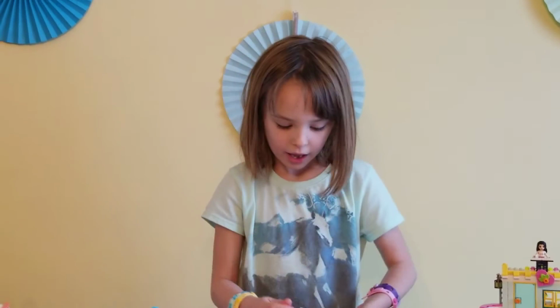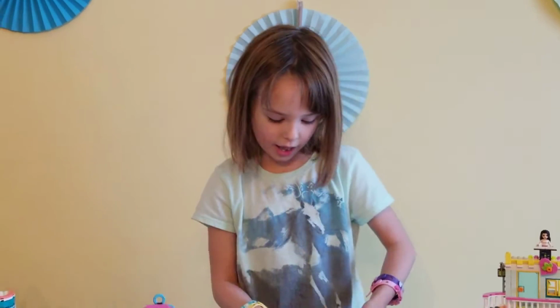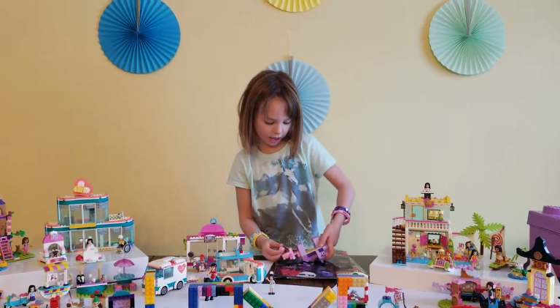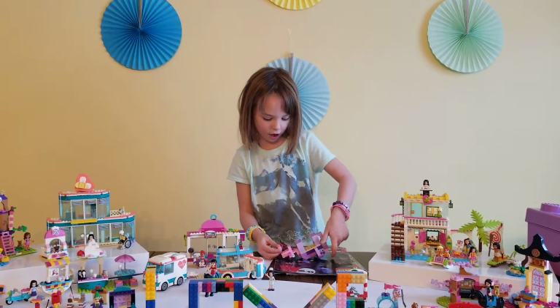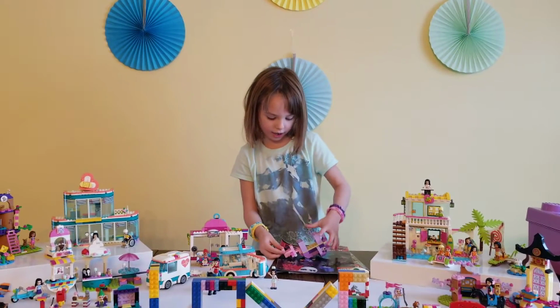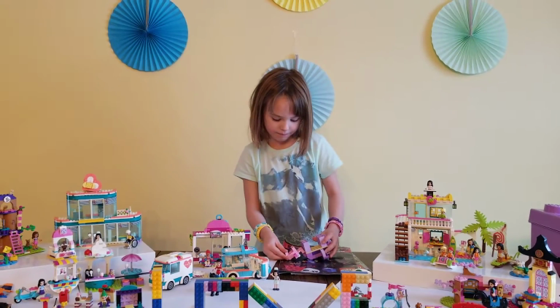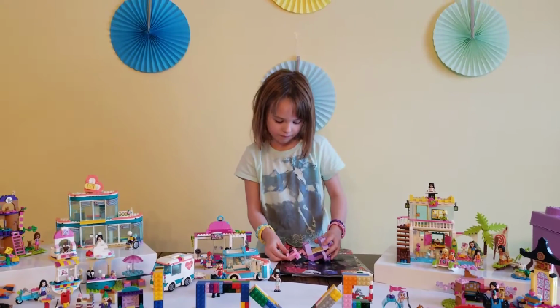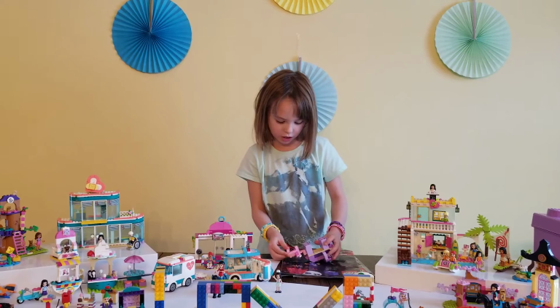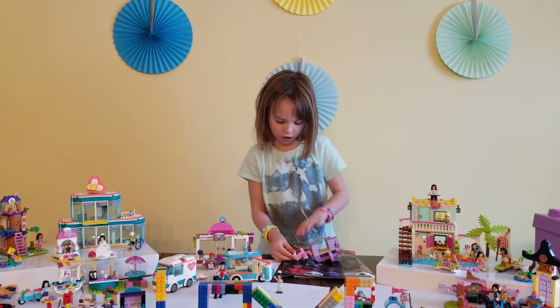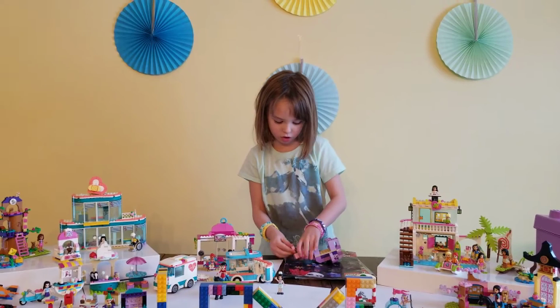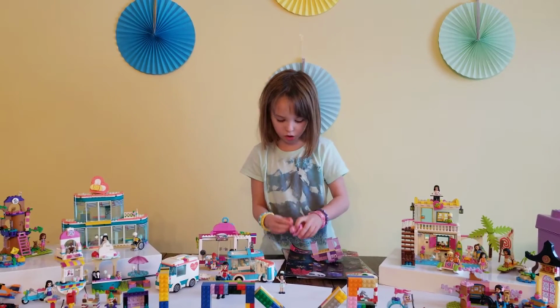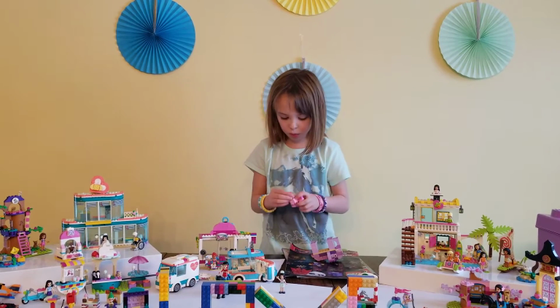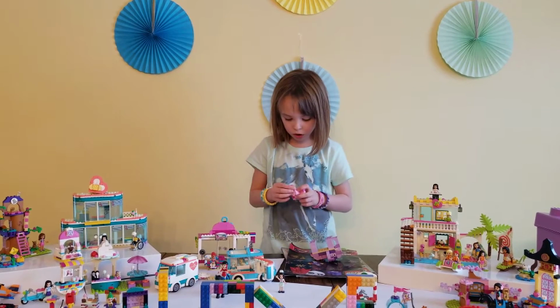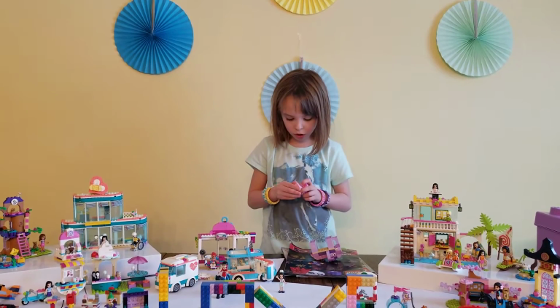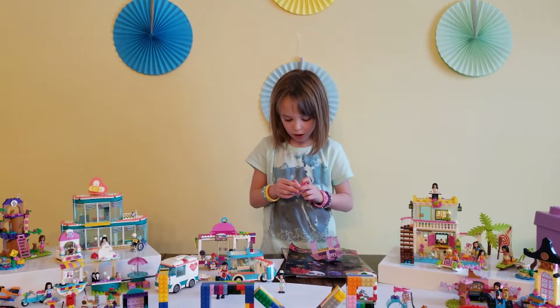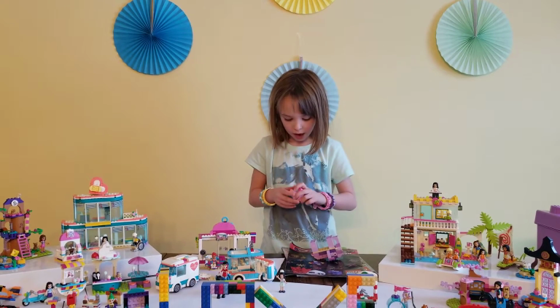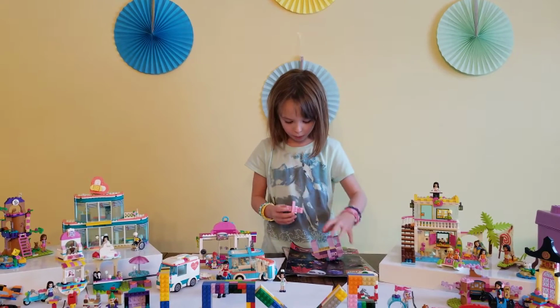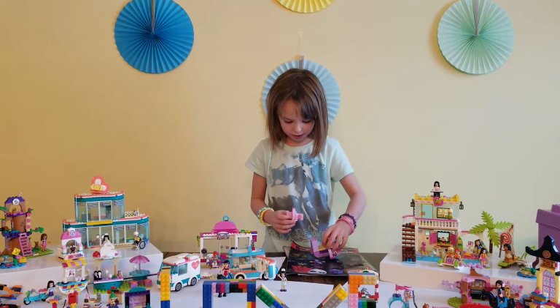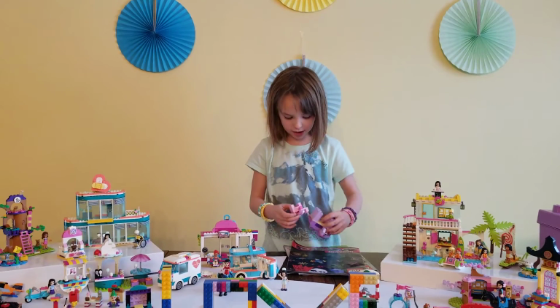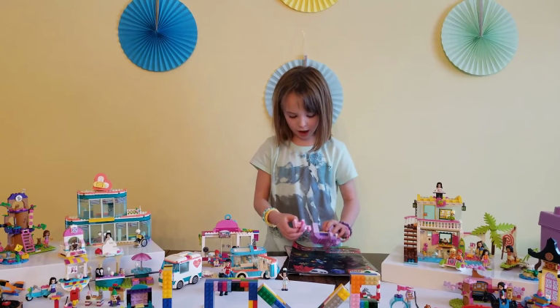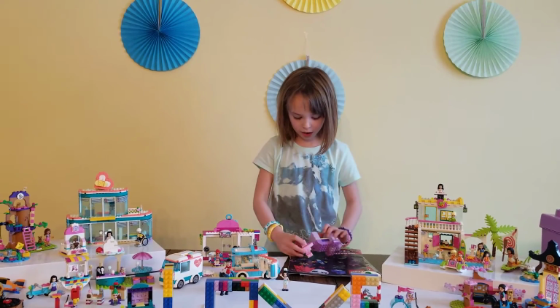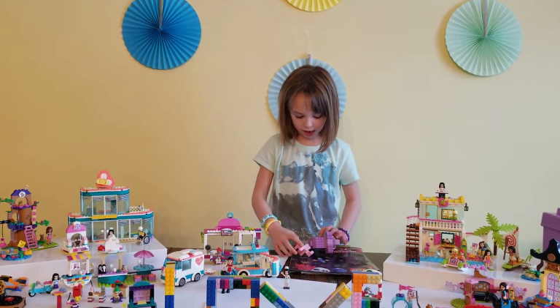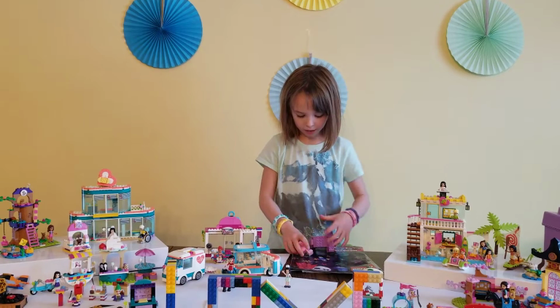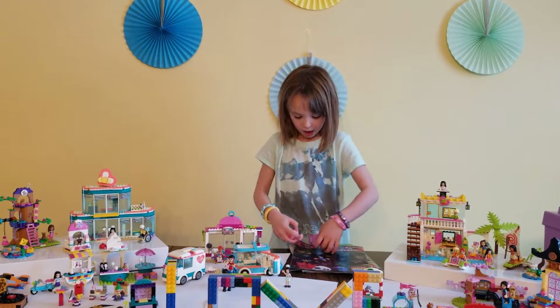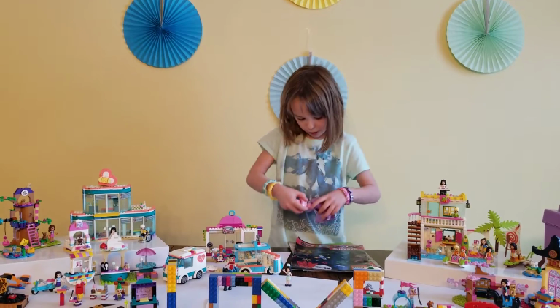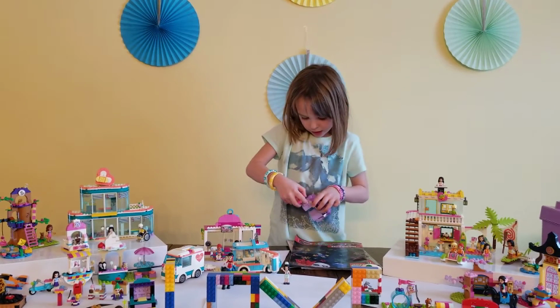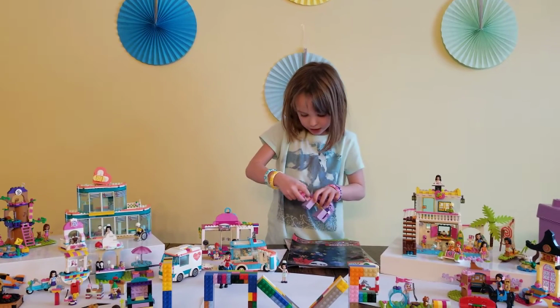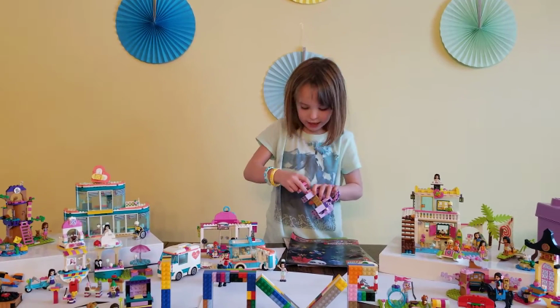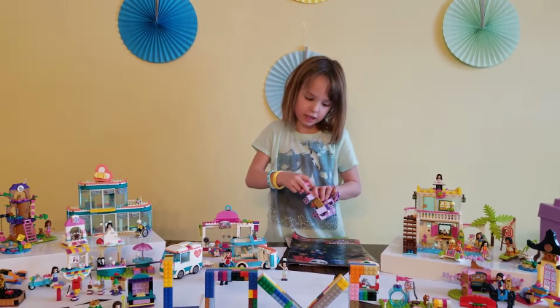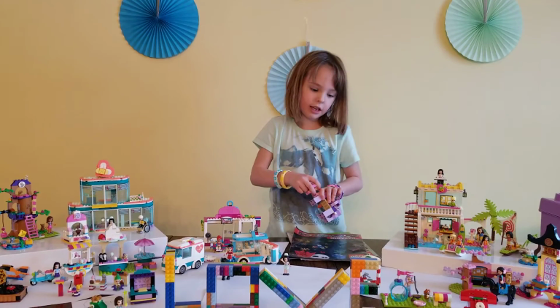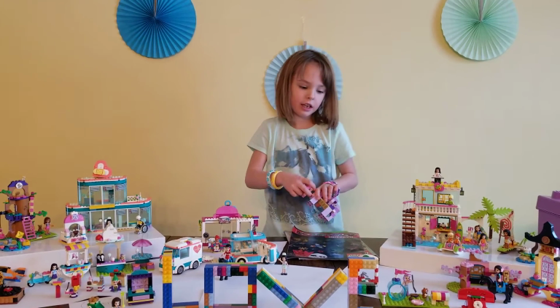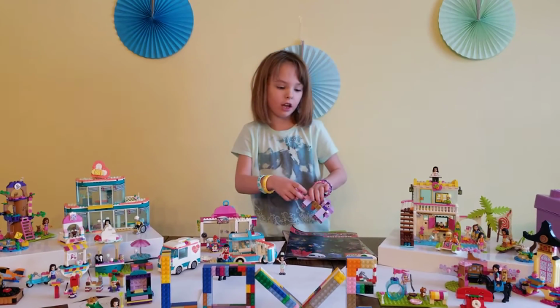And then I think it's so cute how it came, how it's attached to the tail.